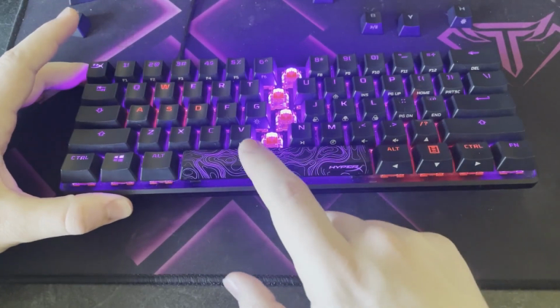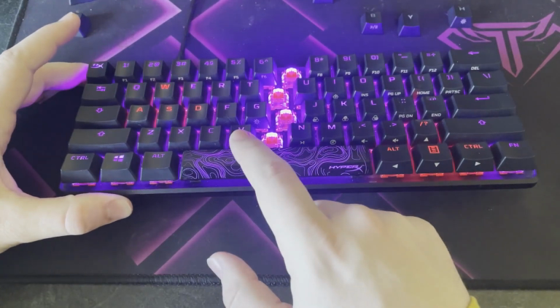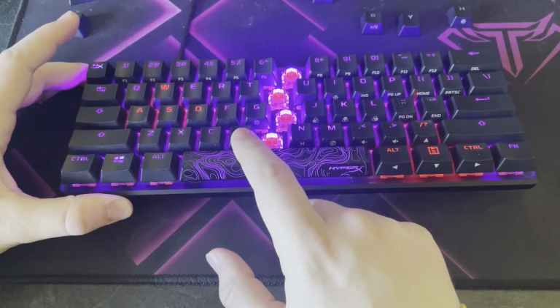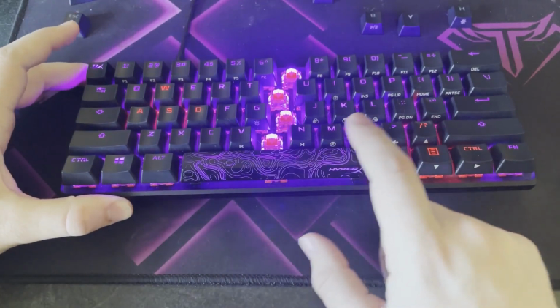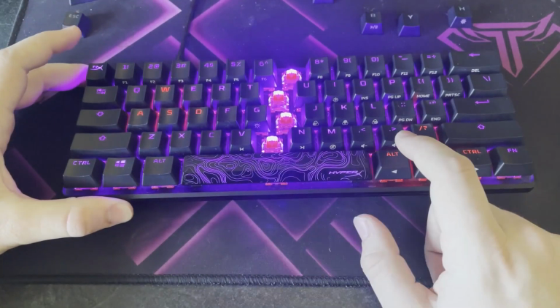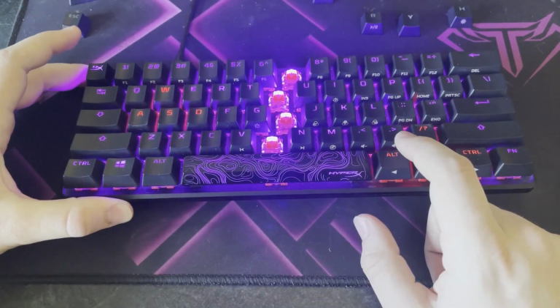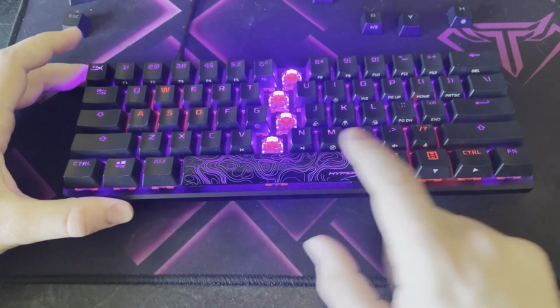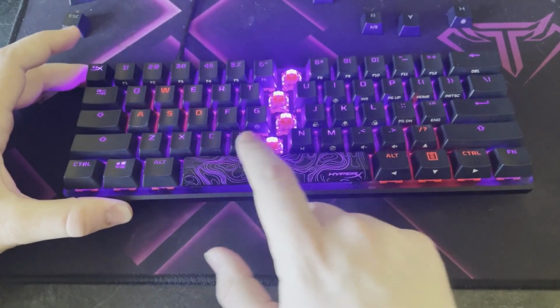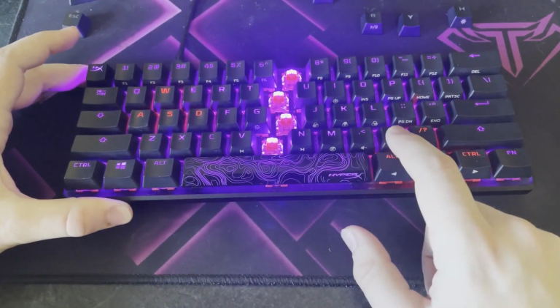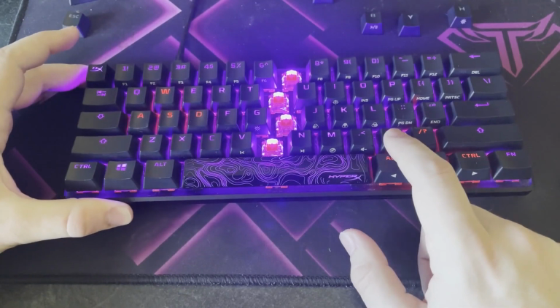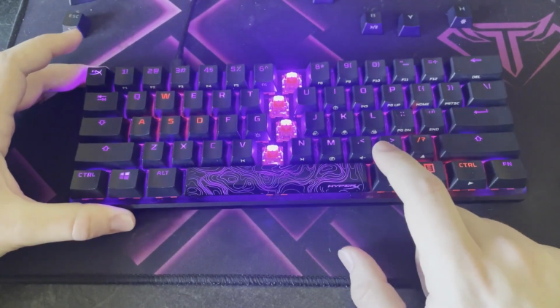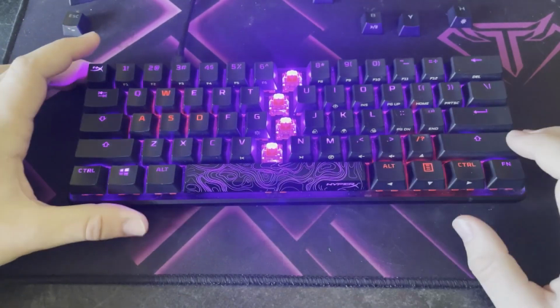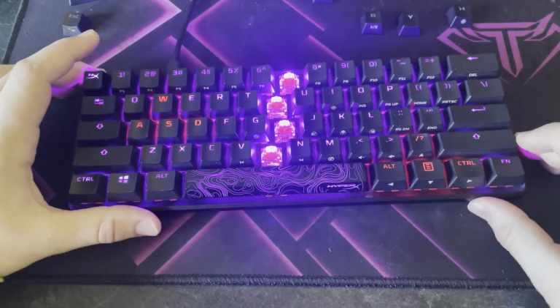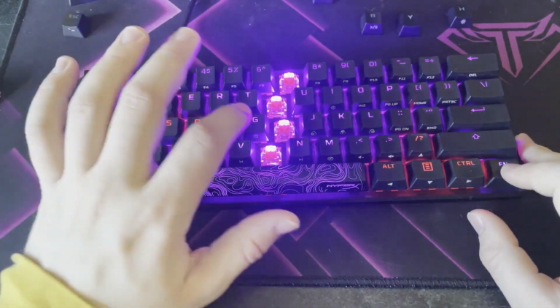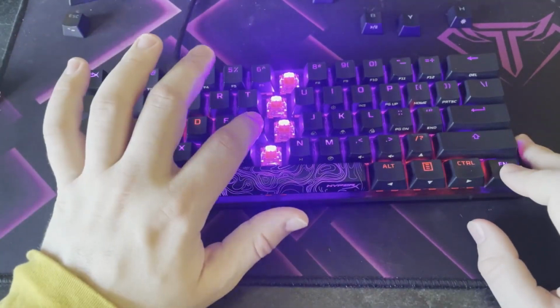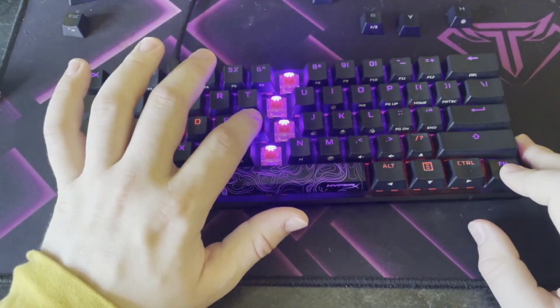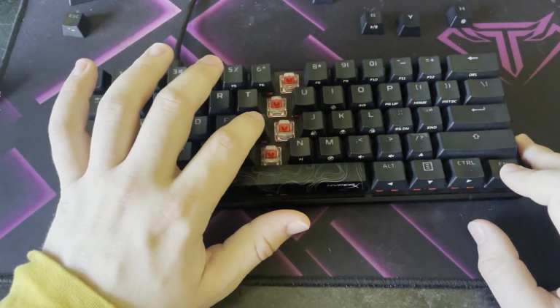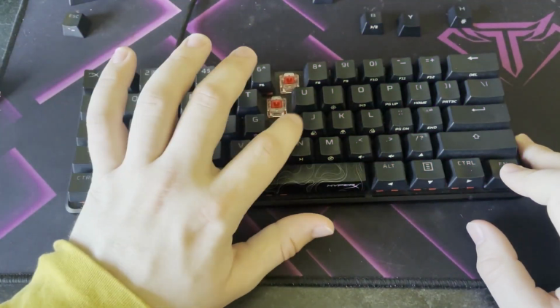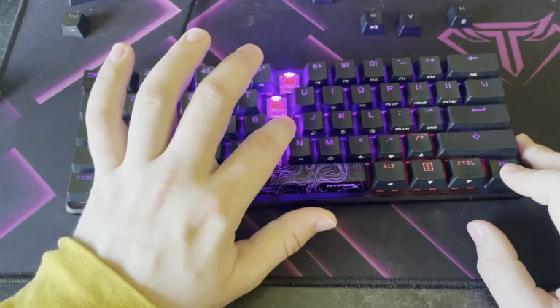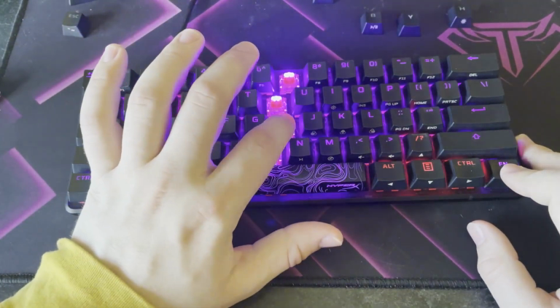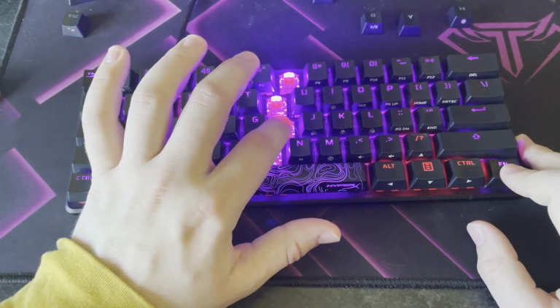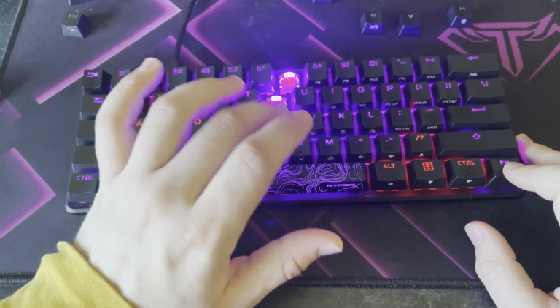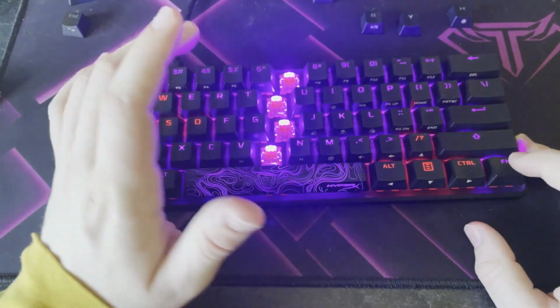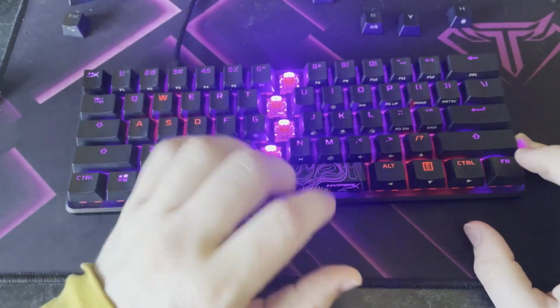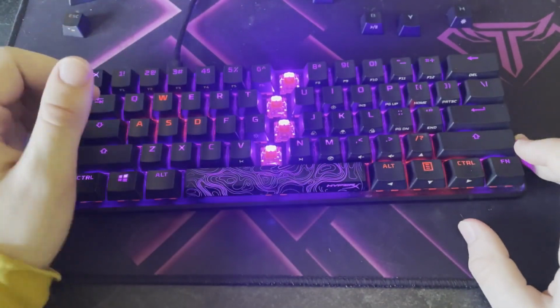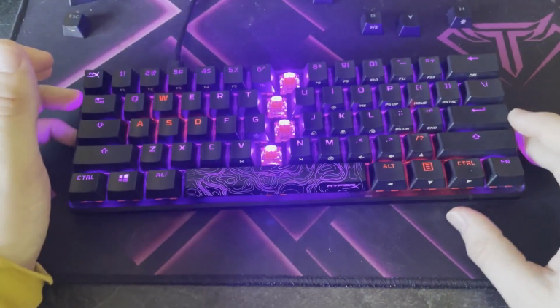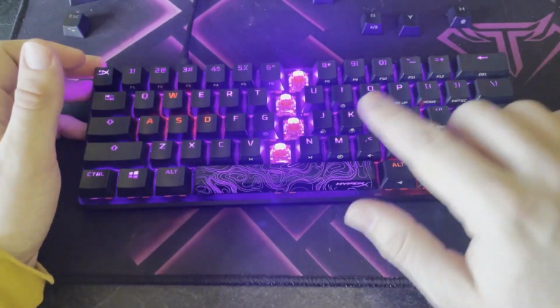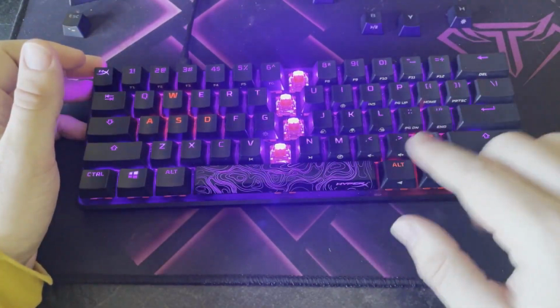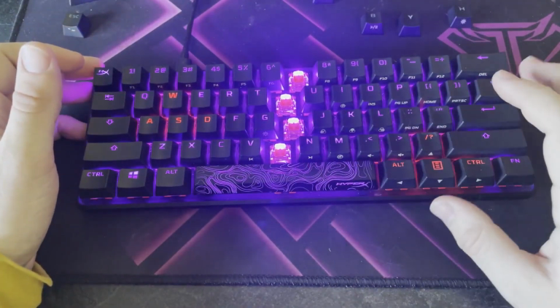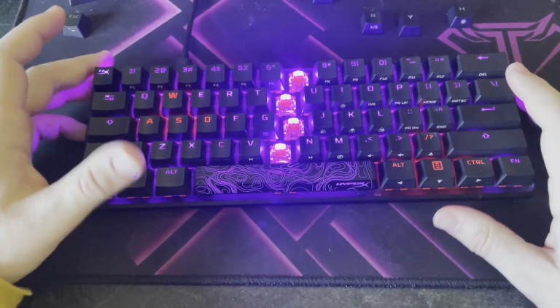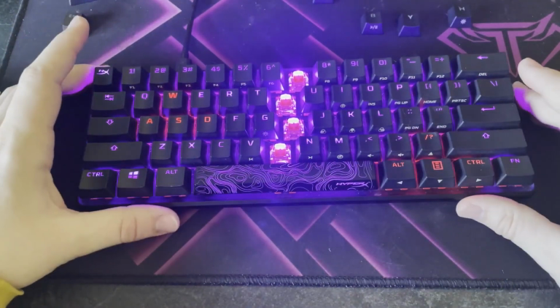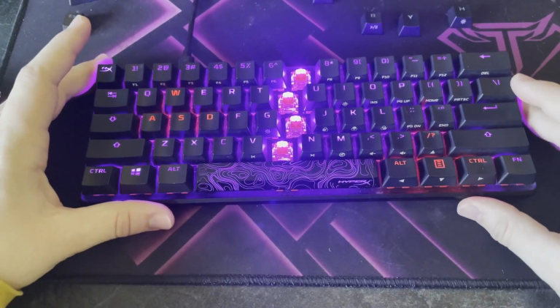Keys like V through the right caret are all media keys, and you just use the function key to access them. A few other ones: you can lower or raise the brightness of the keyboard with certain keys — I've removed that key but I just know what it is. There are many others on here; they just take some getting used to.